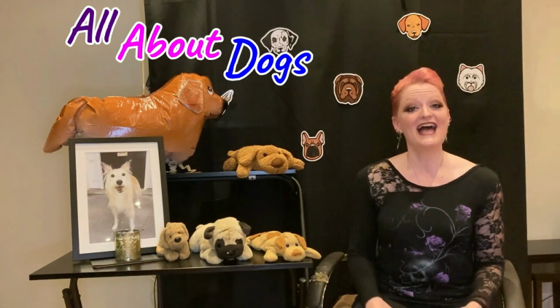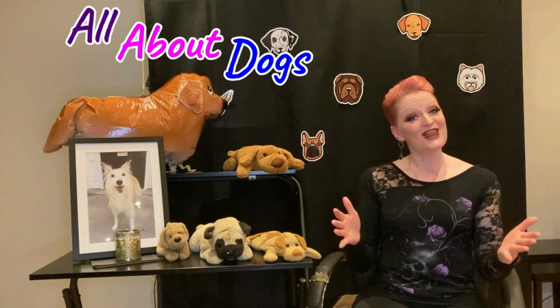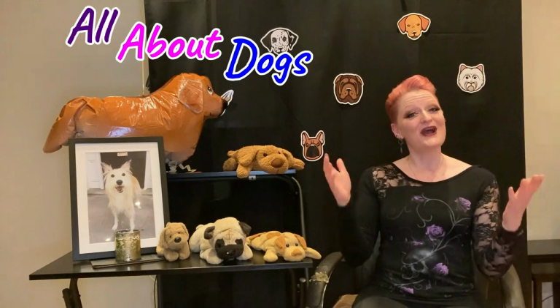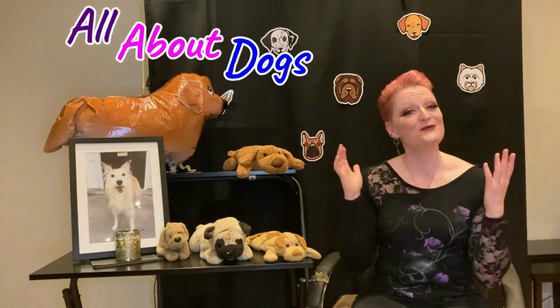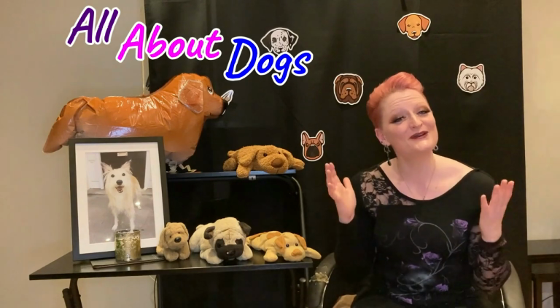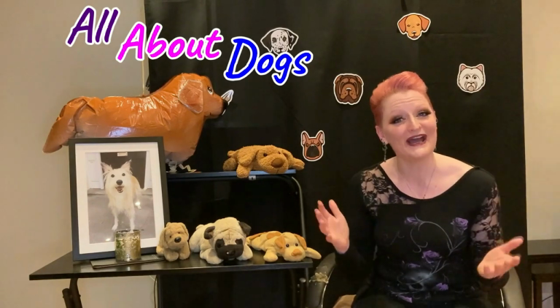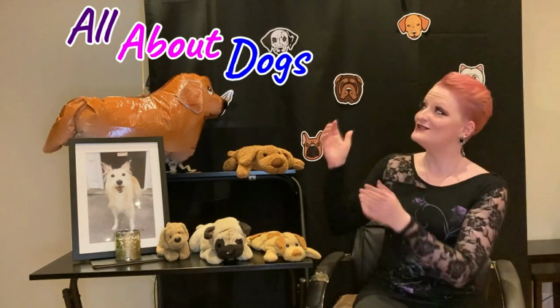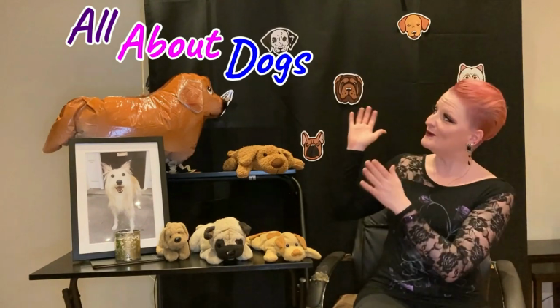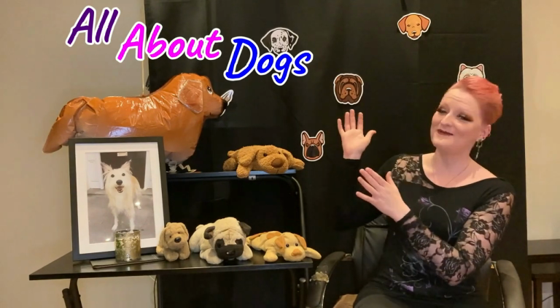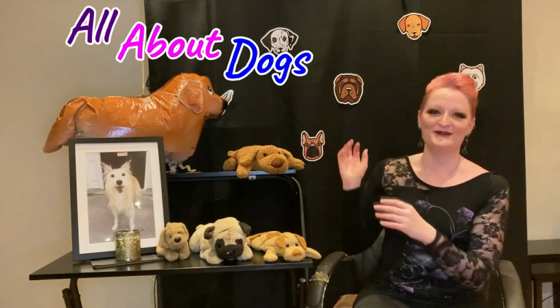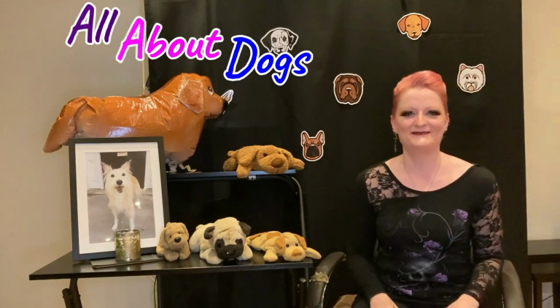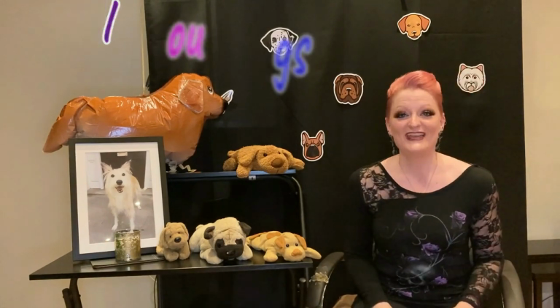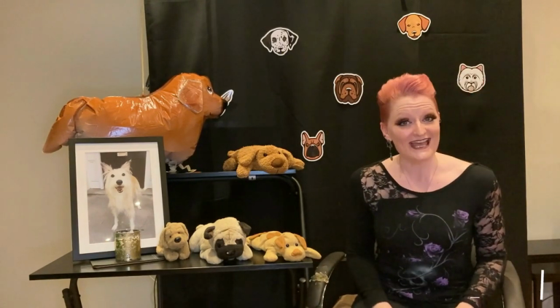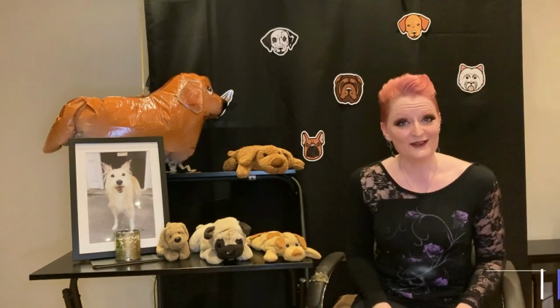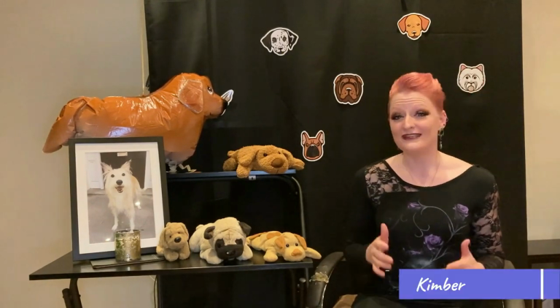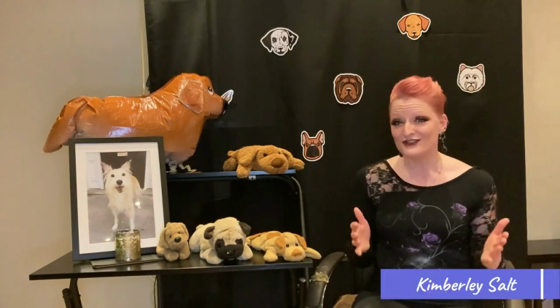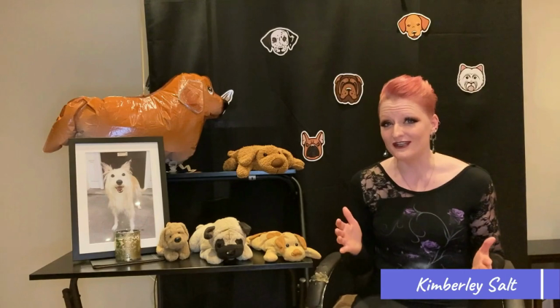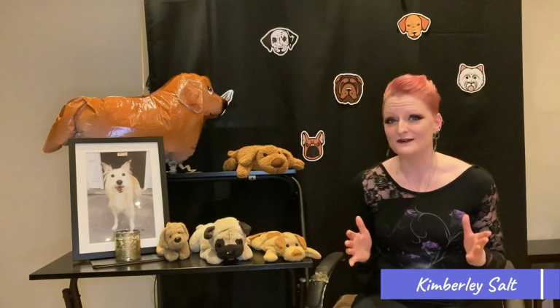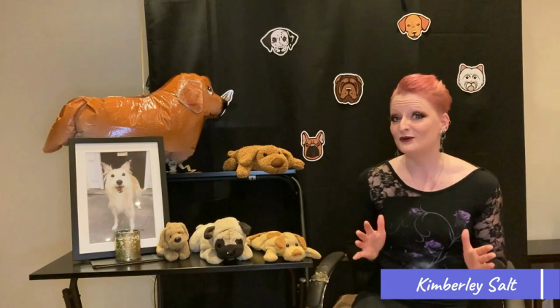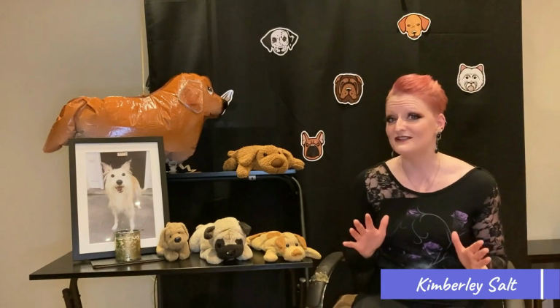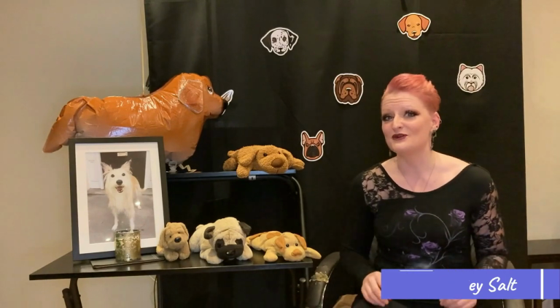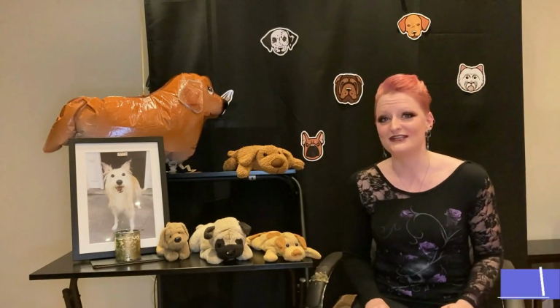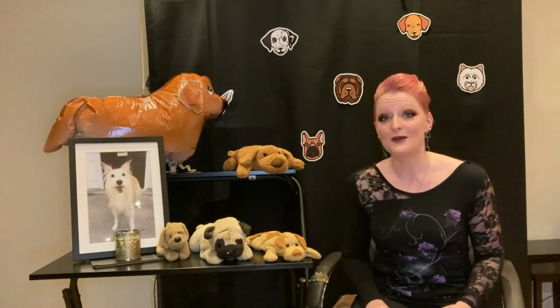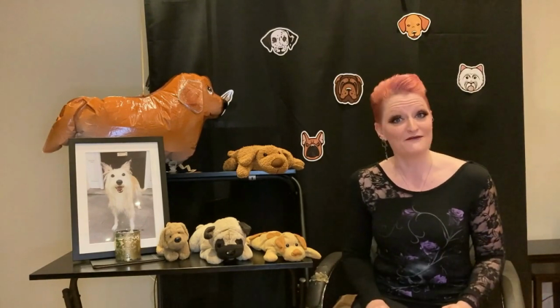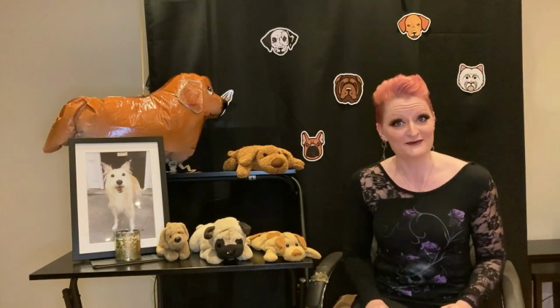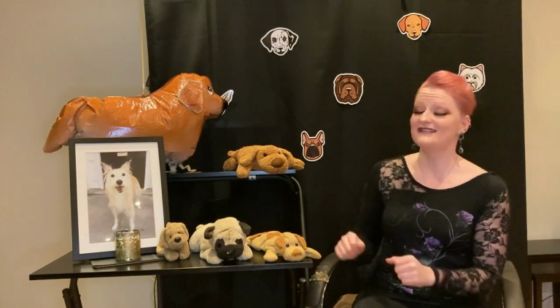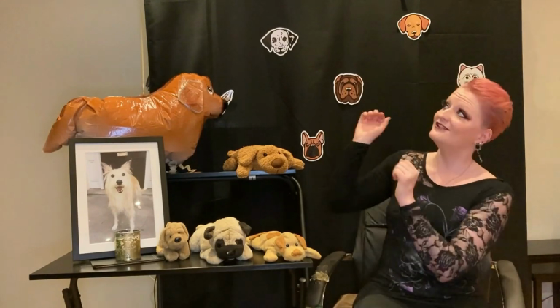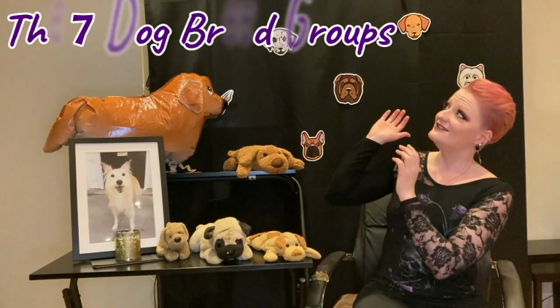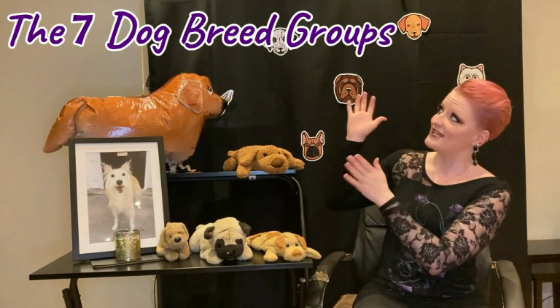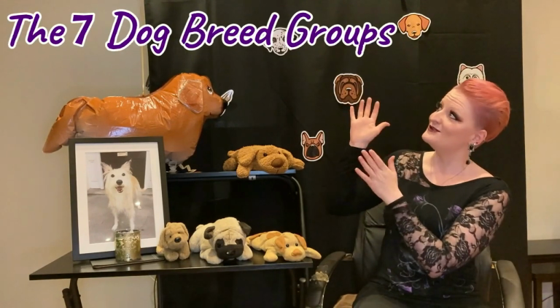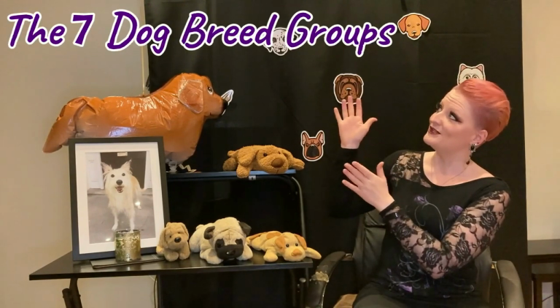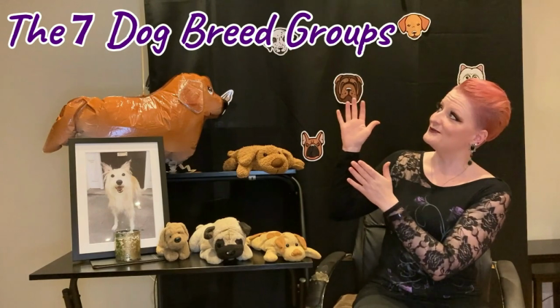Hello and welcome back to All About Dogs. Today we begin the journey of exploring the different dog breeds by first breaking down the seven dog breed groups.